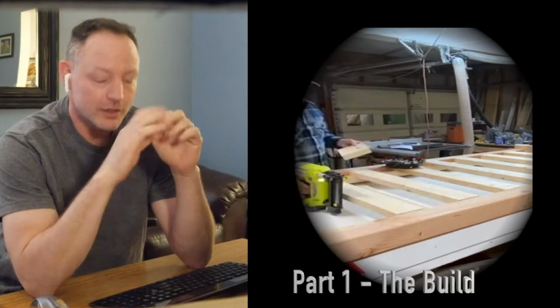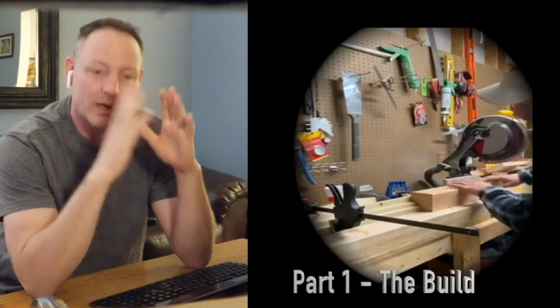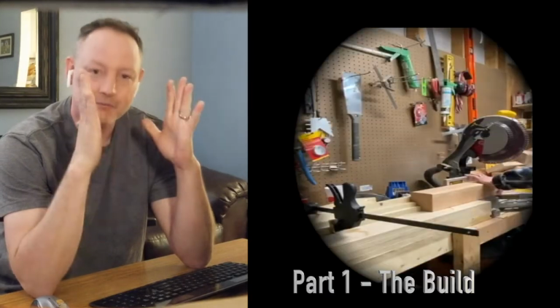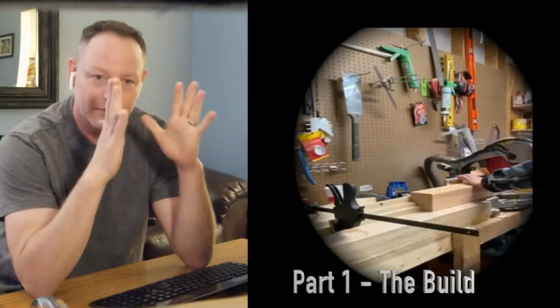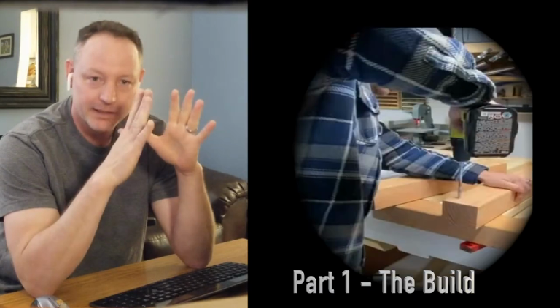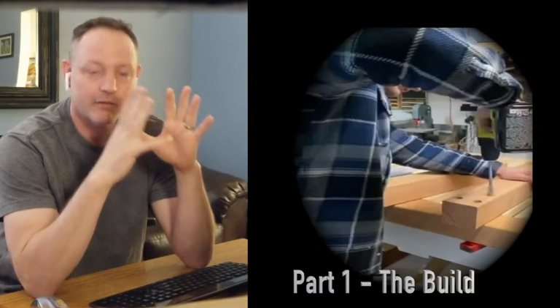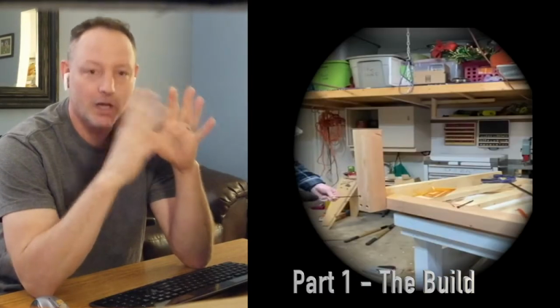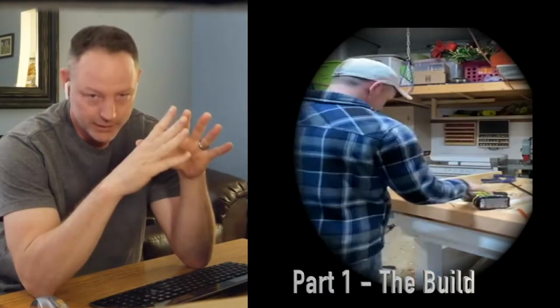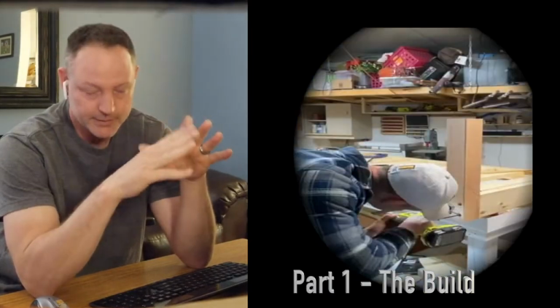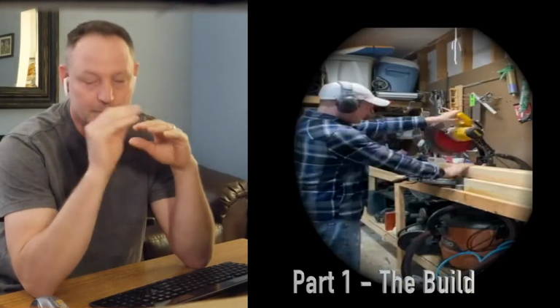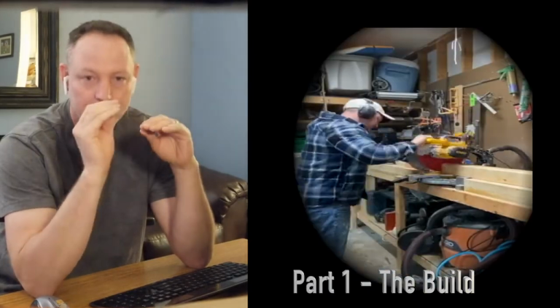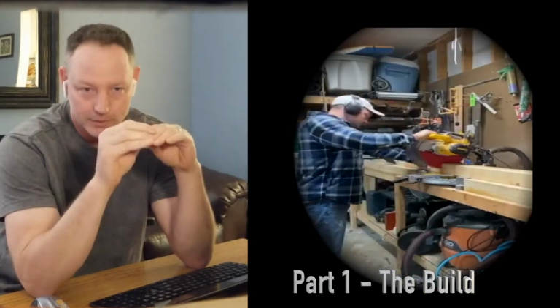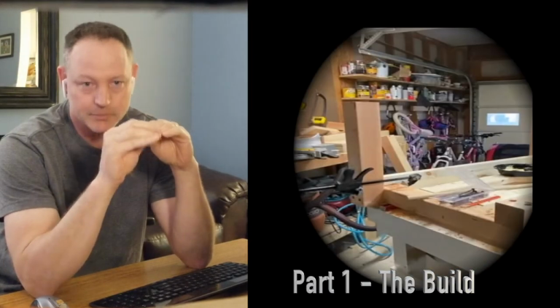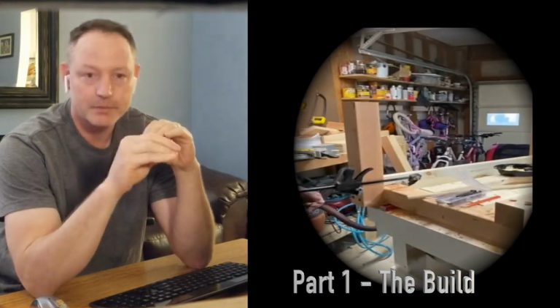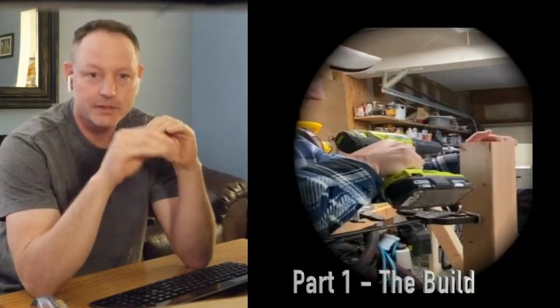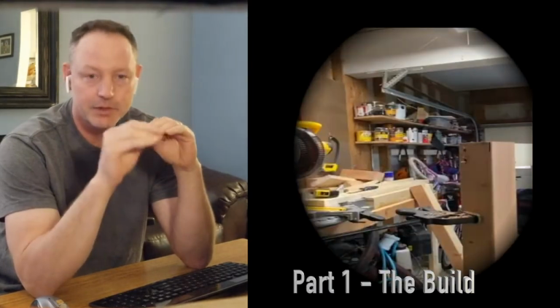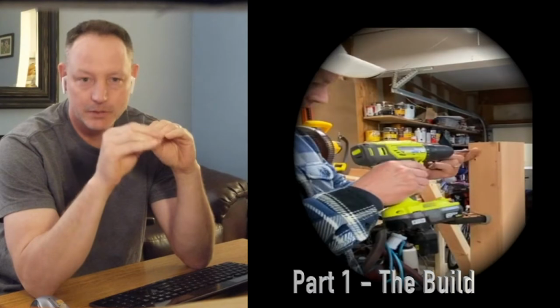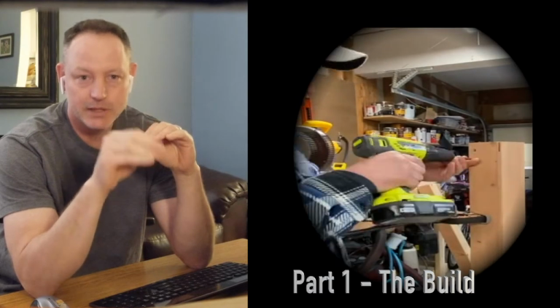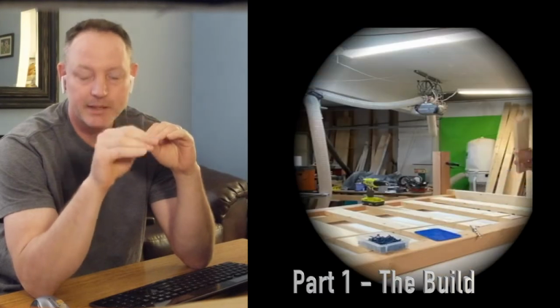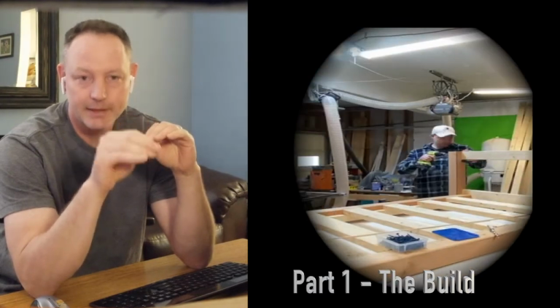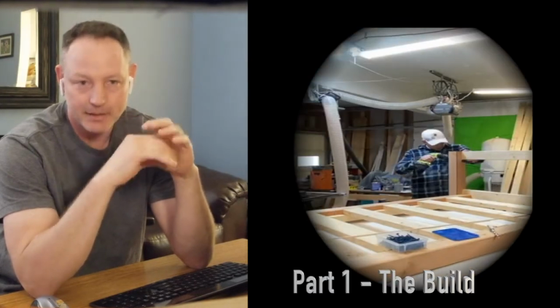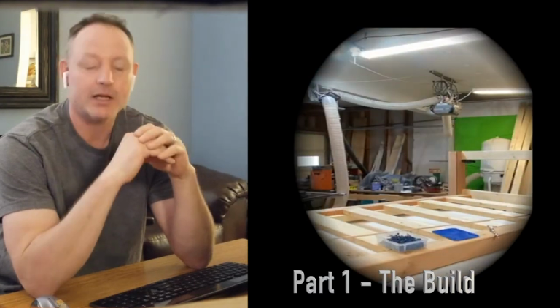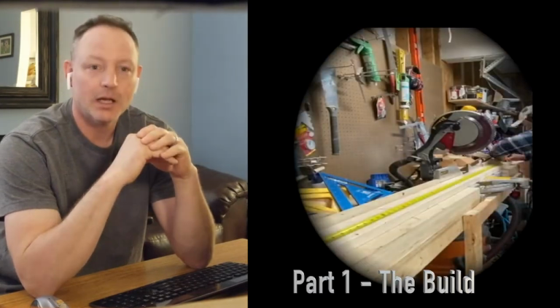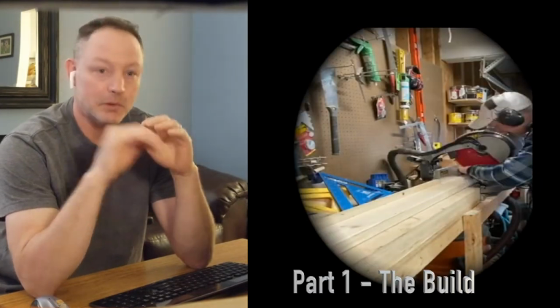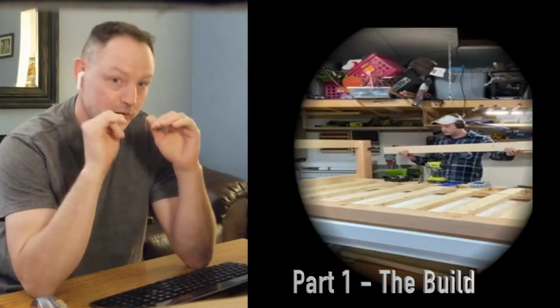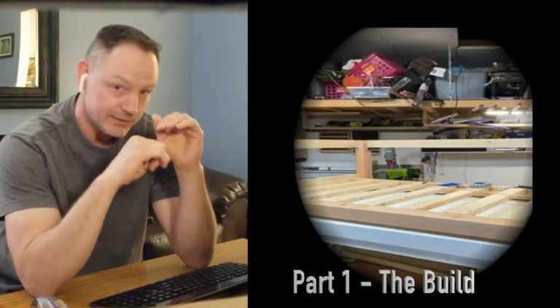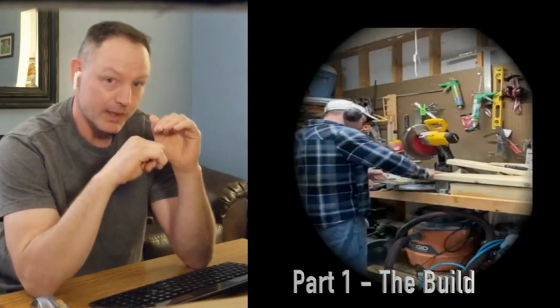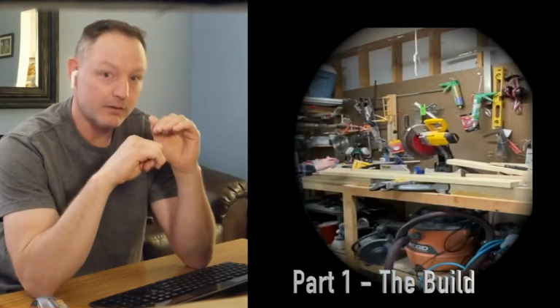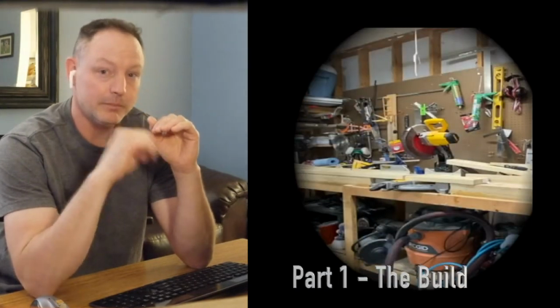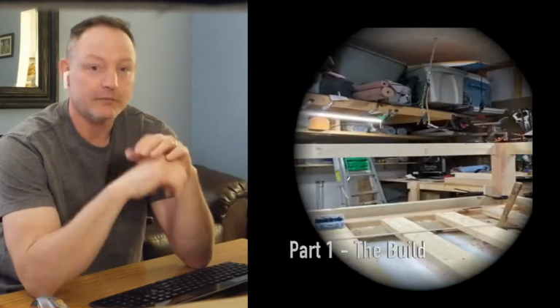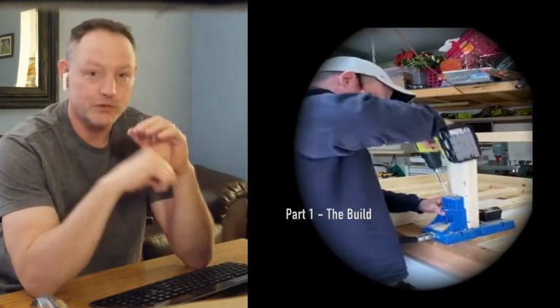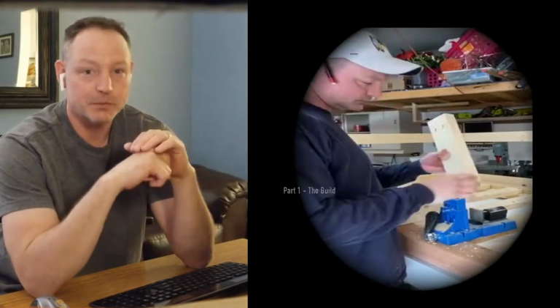I have made a PDF of the cut list and I'm going to be uploading that to my website, www.making-makers.com. I'm going to put a link to that PDF in the description below.